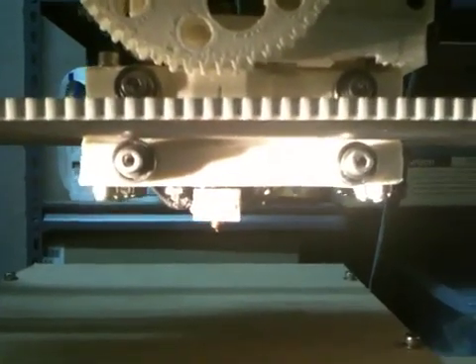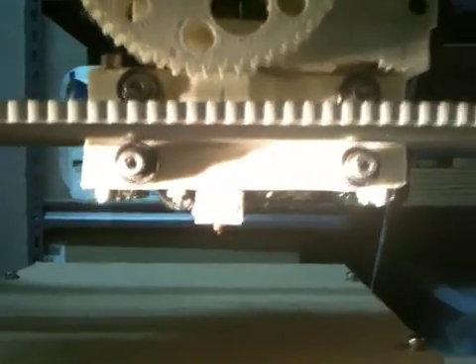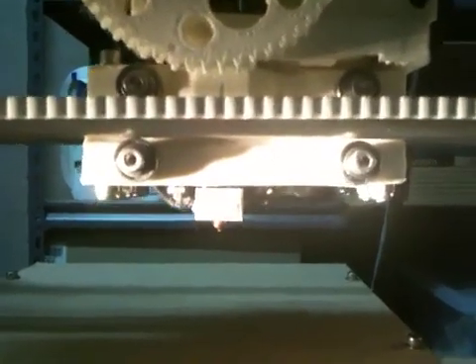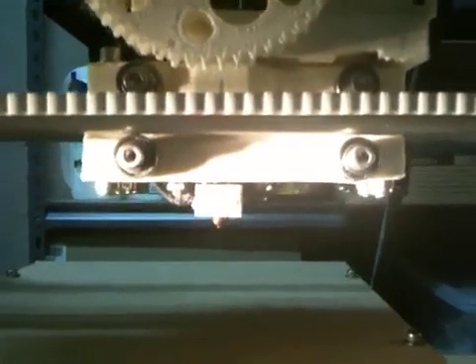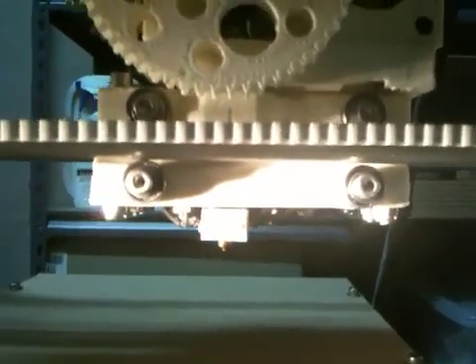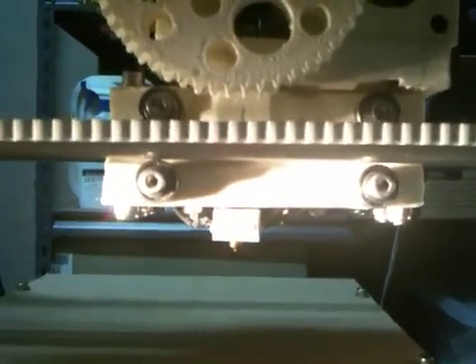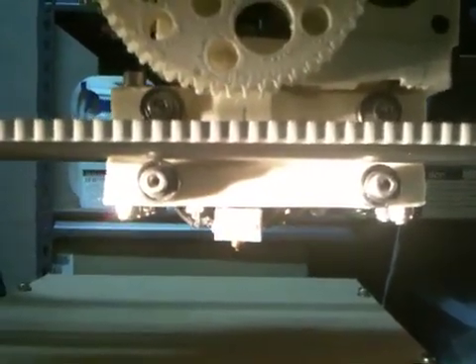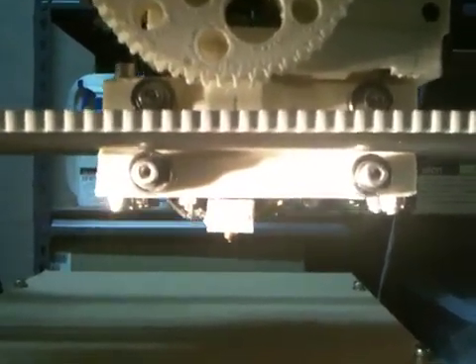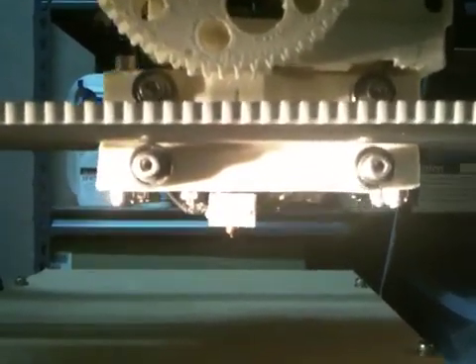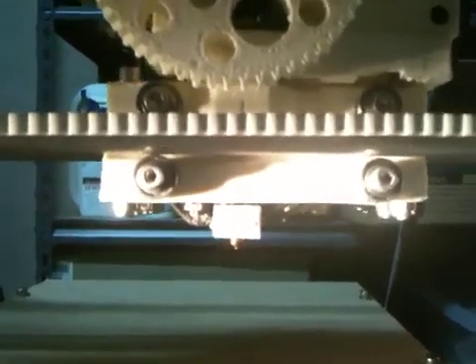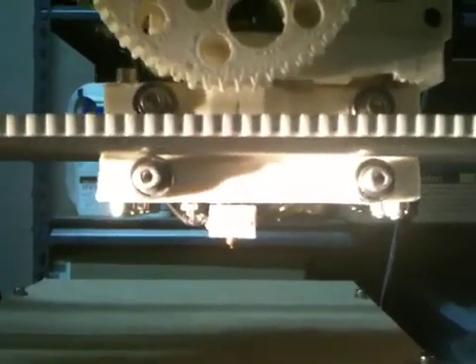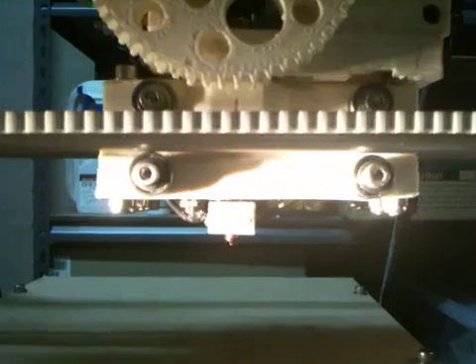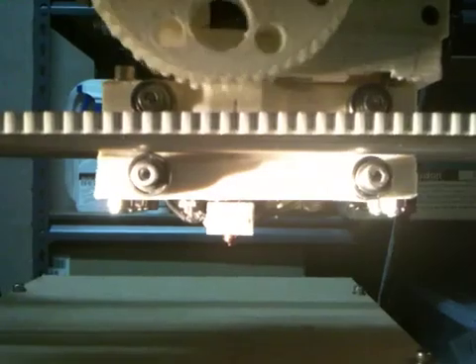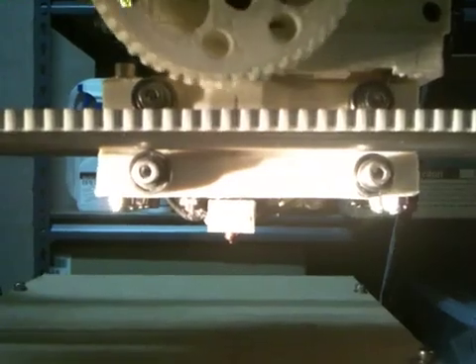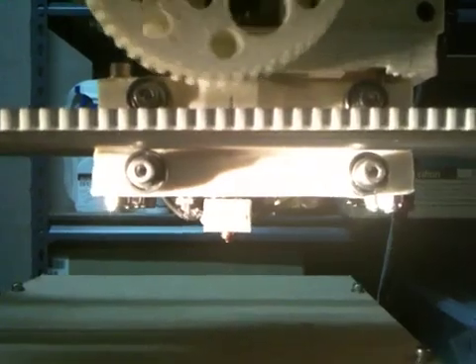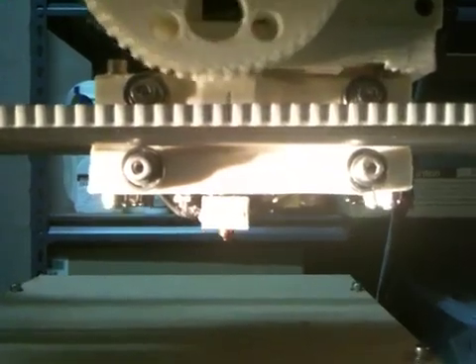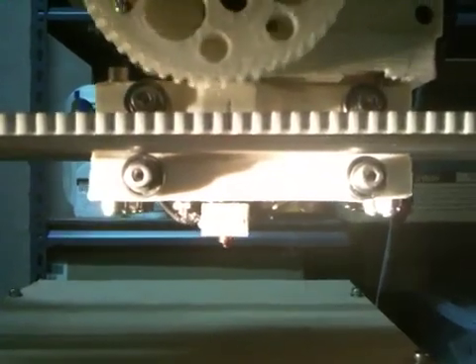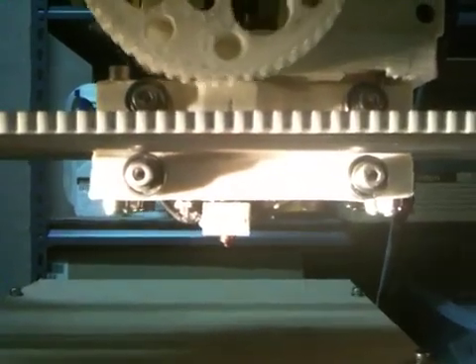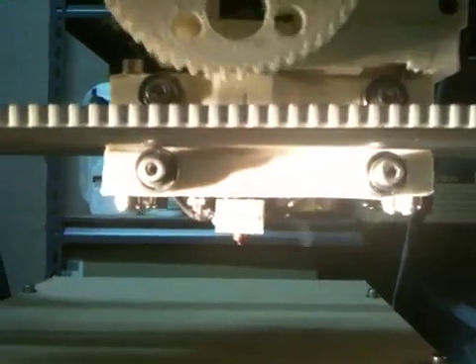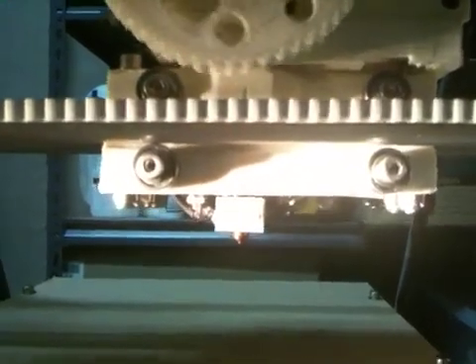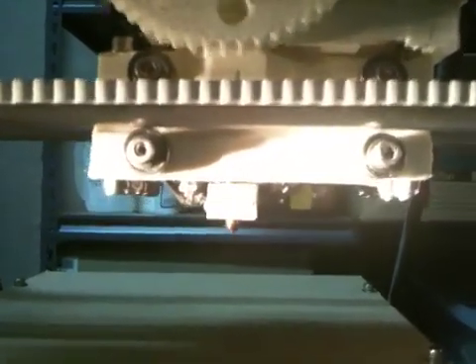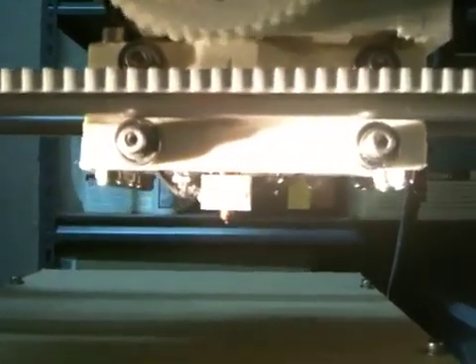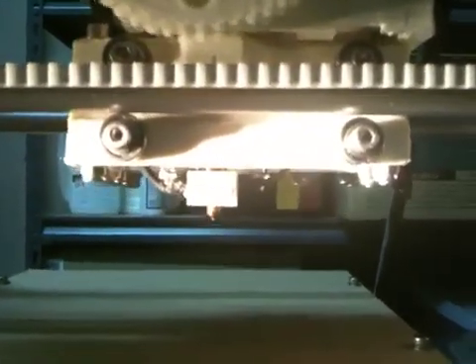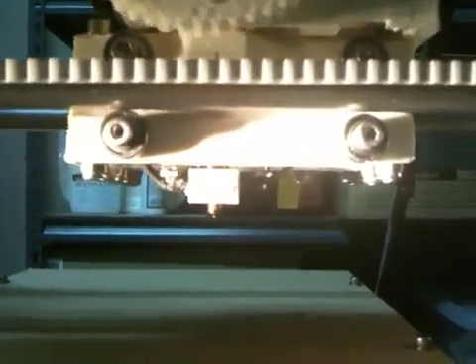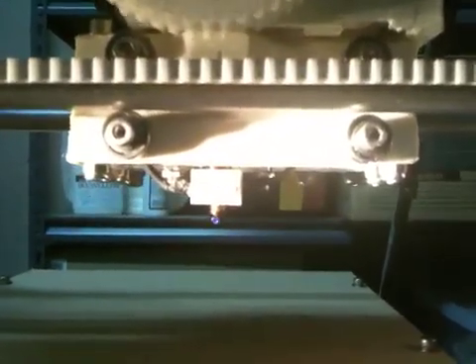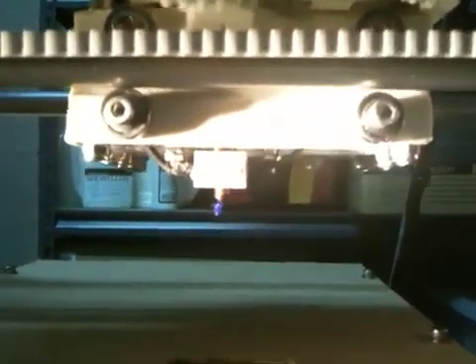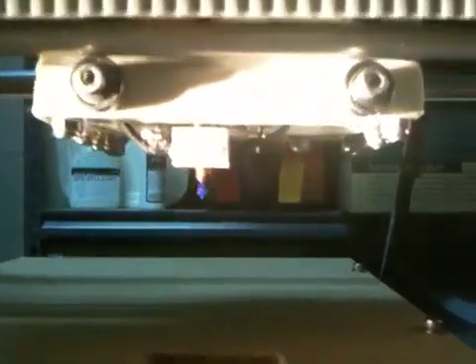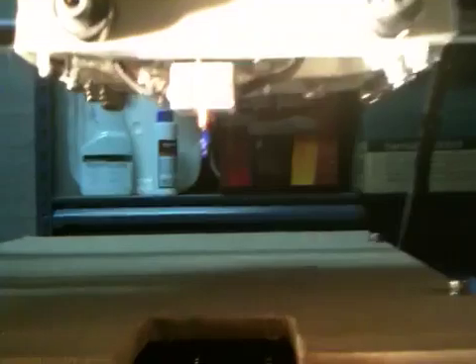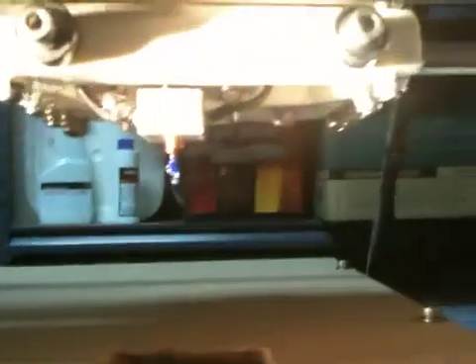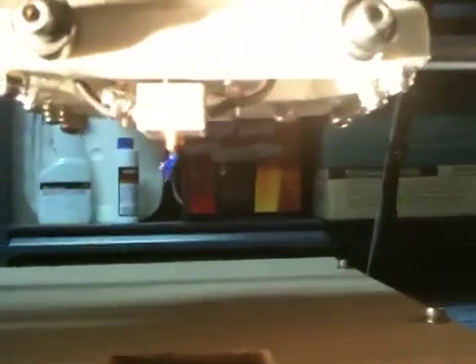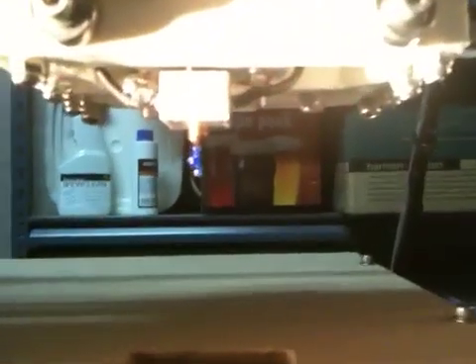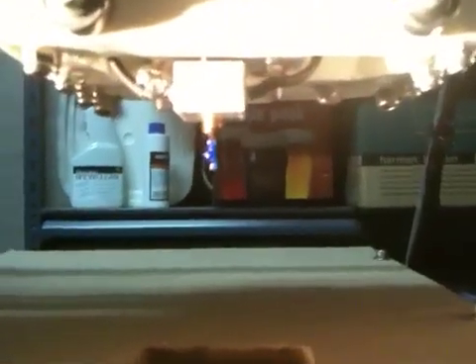Let me just turn on the extruder. It'll take a few seconds to start coming through. Getting a little bit of smoke — I don't know if that's normal or not, but there we go.